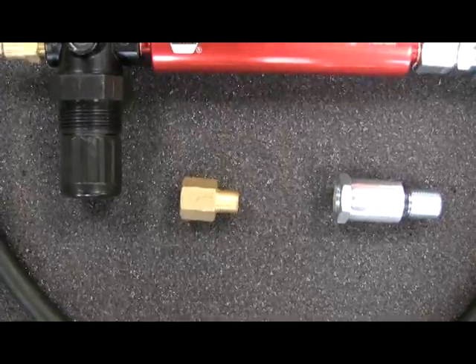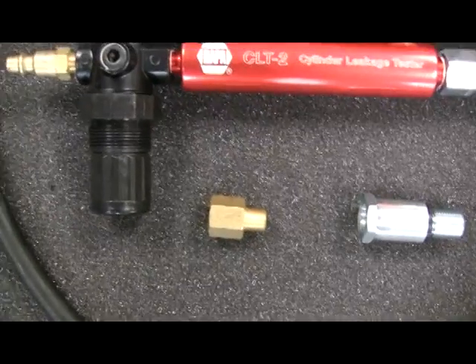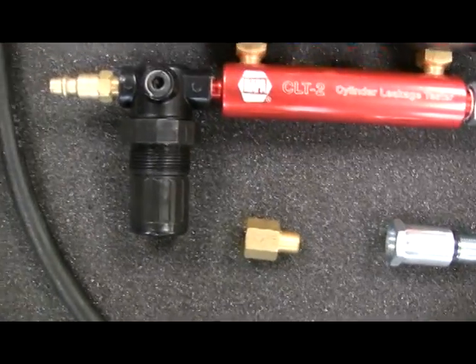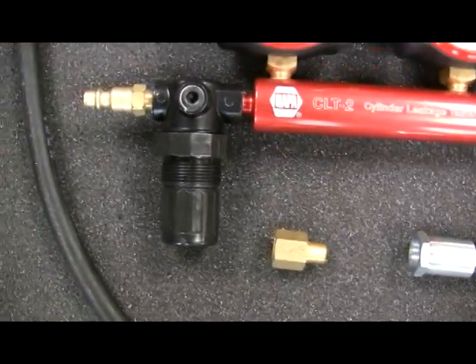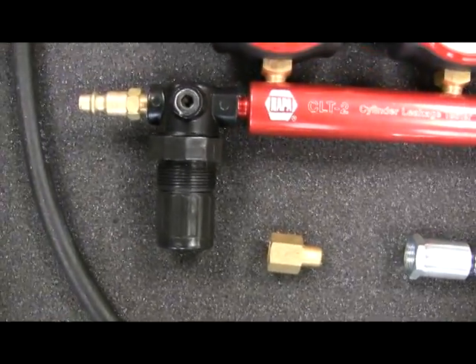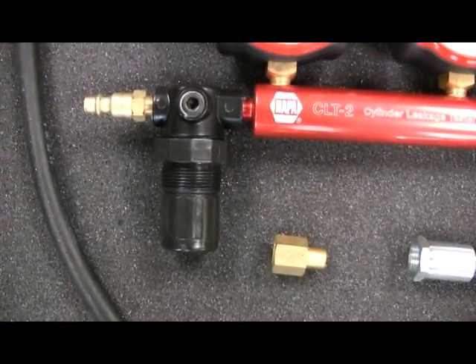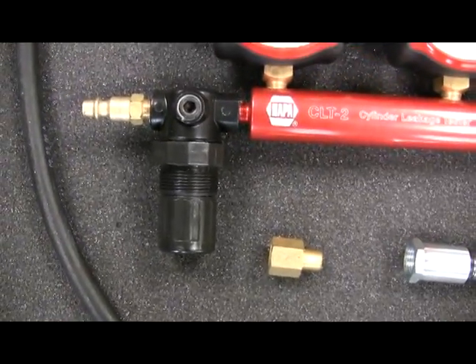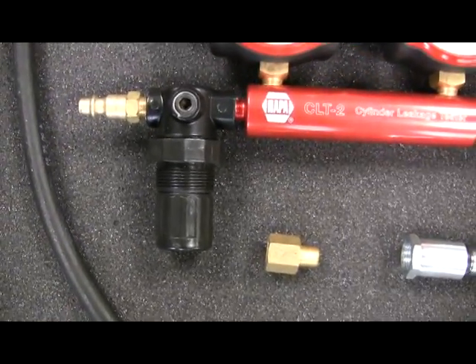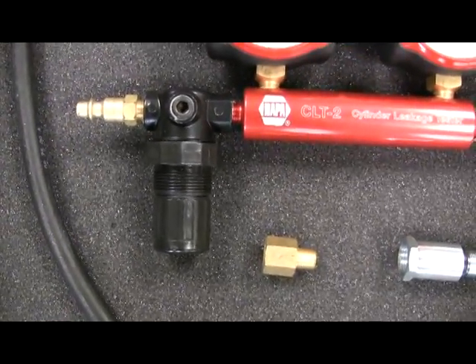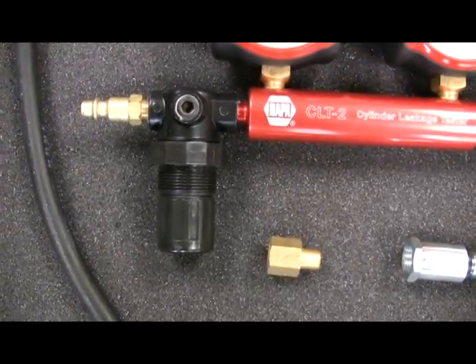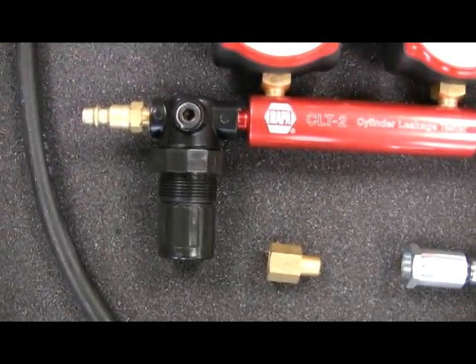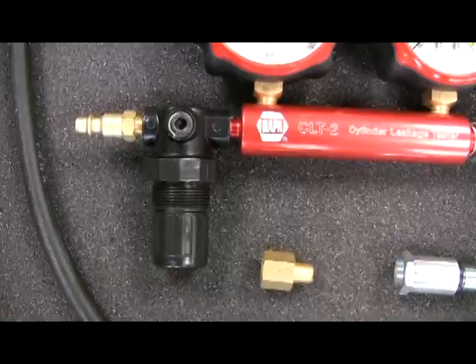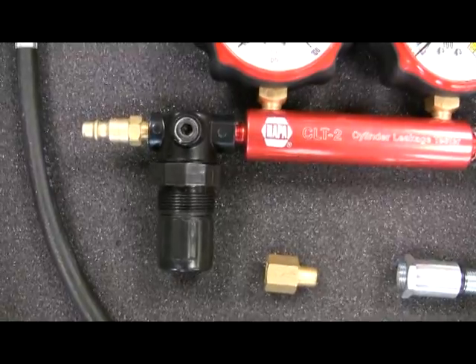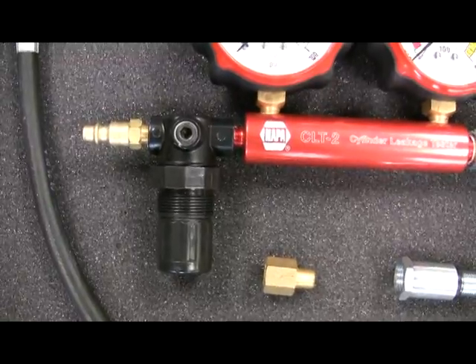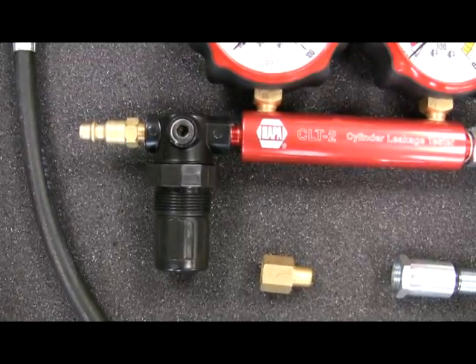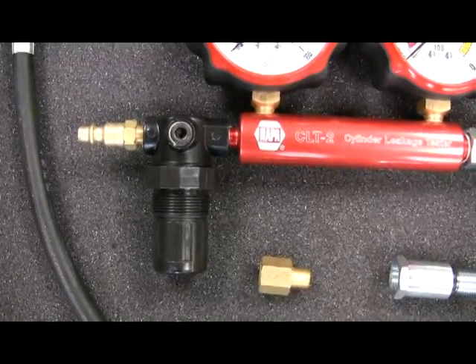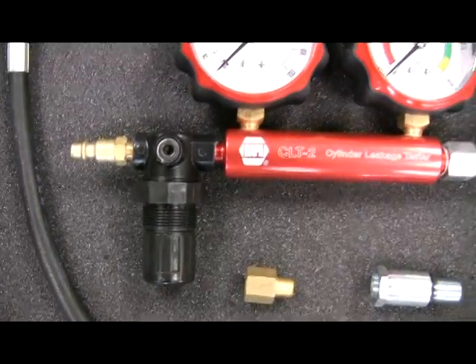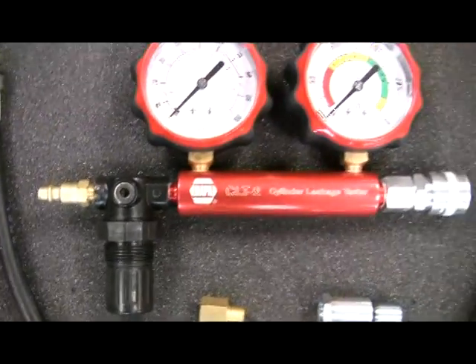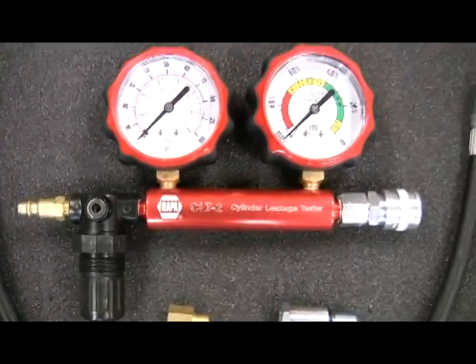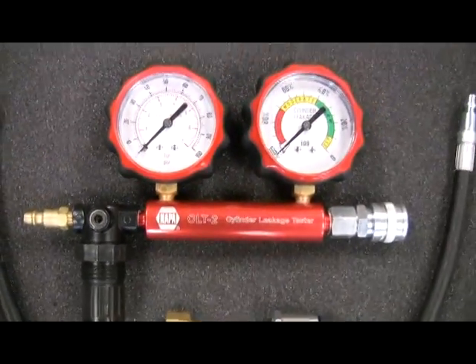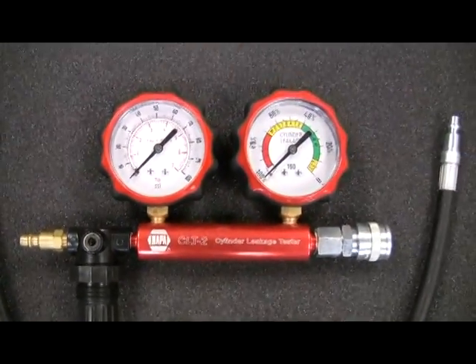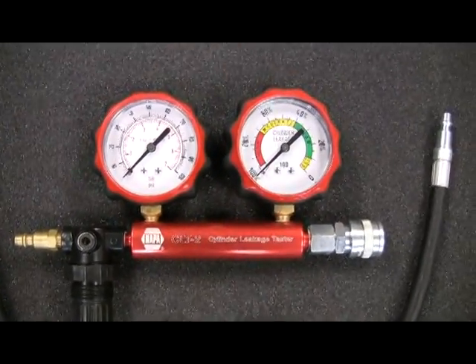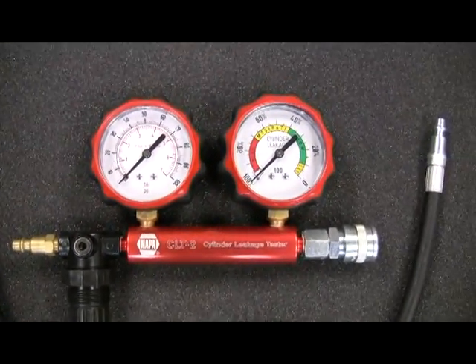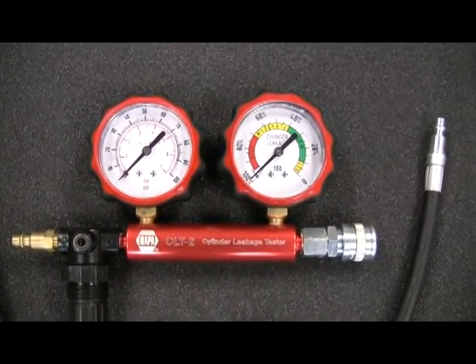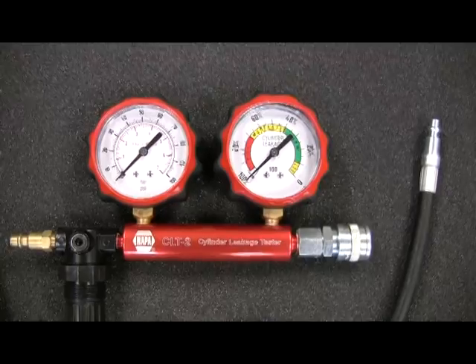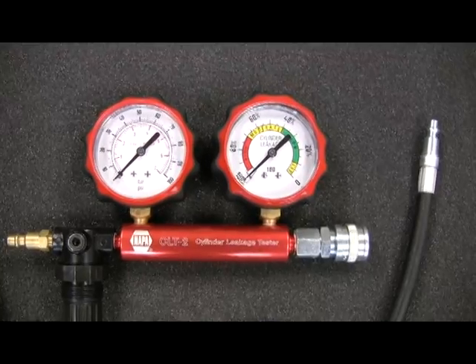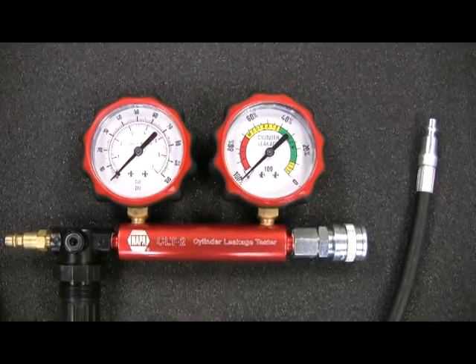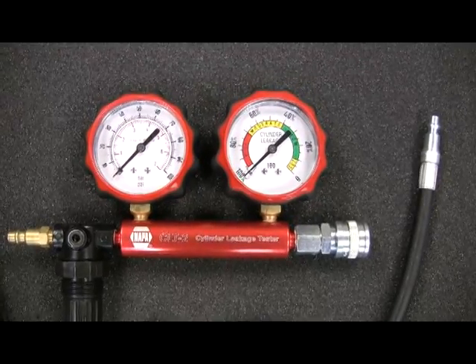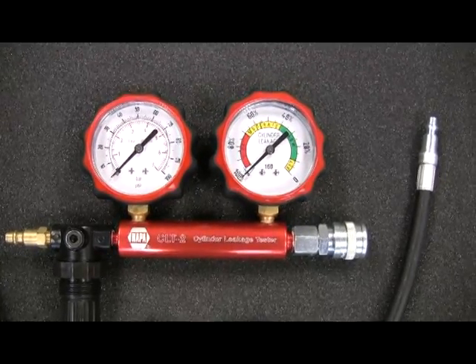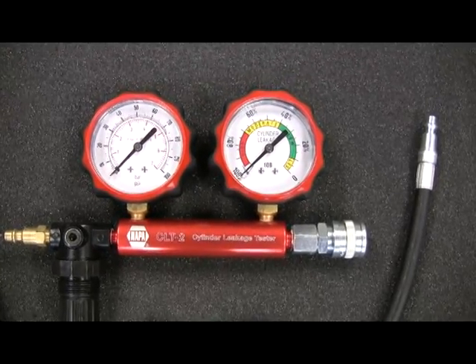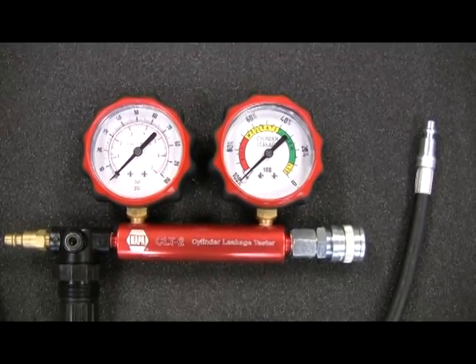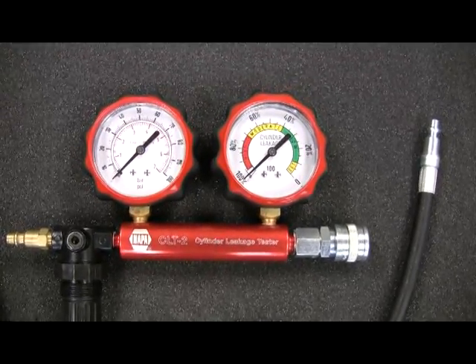The easy to use regulator allows for precise control of input air pressure. The 2-gauge design allows for the monitoring of input air line pressure to ensure accurate testing.